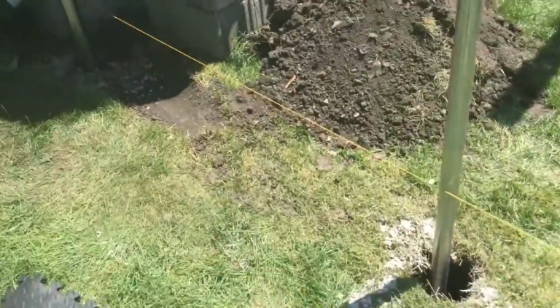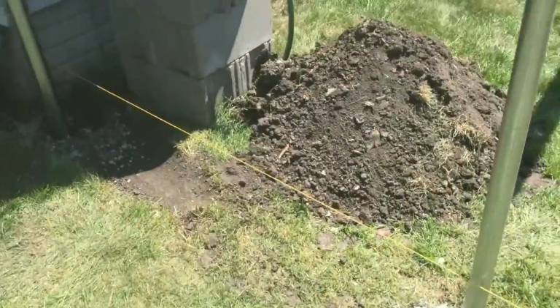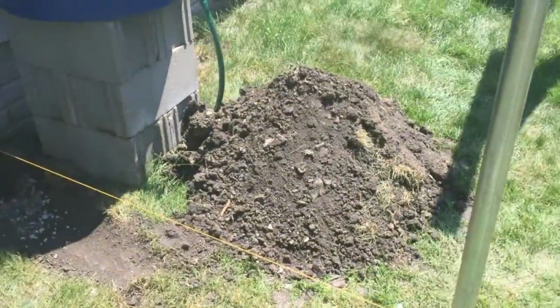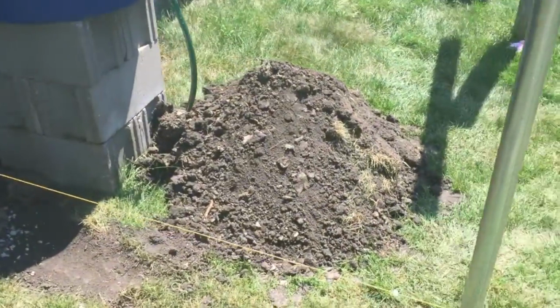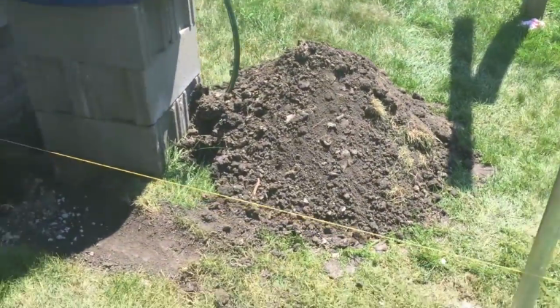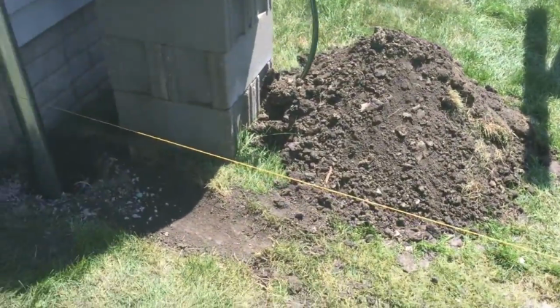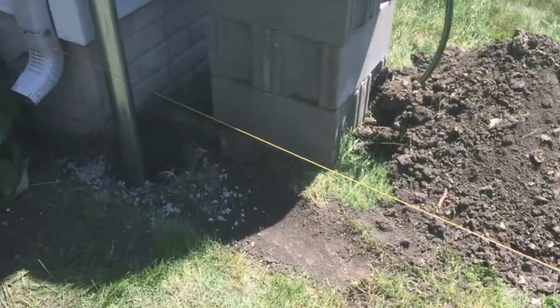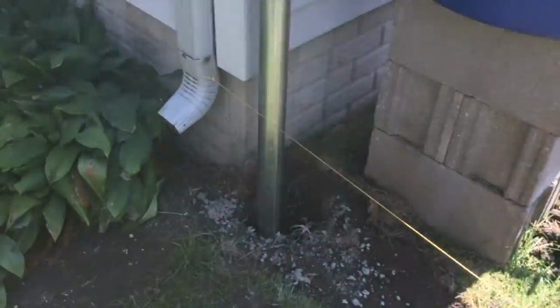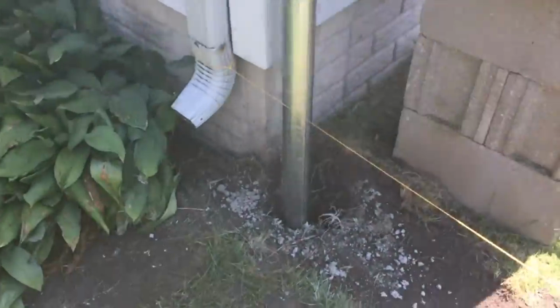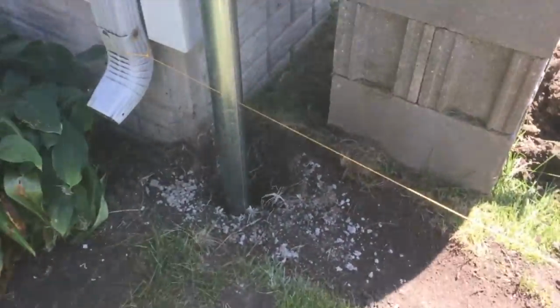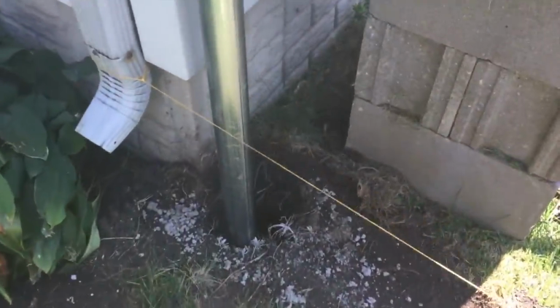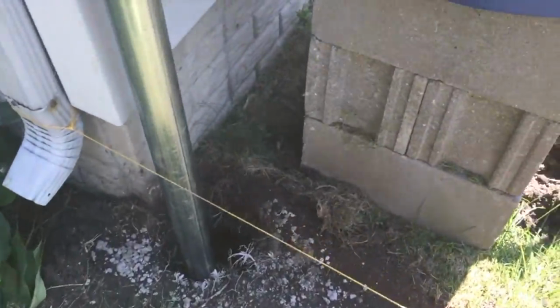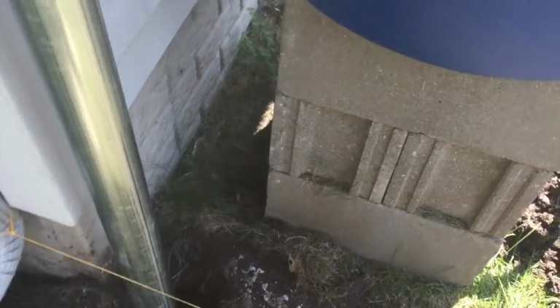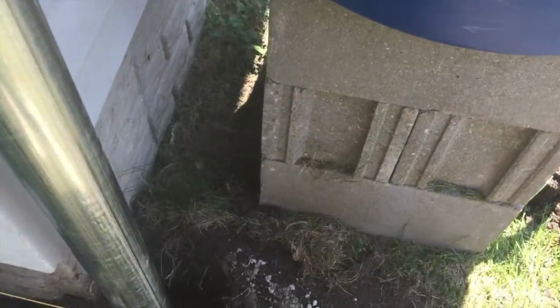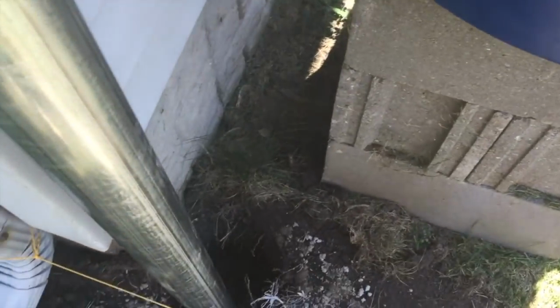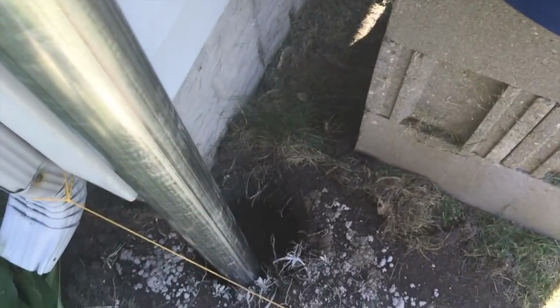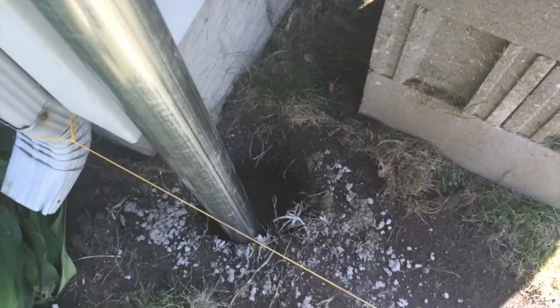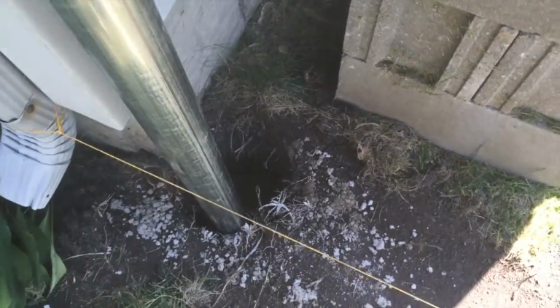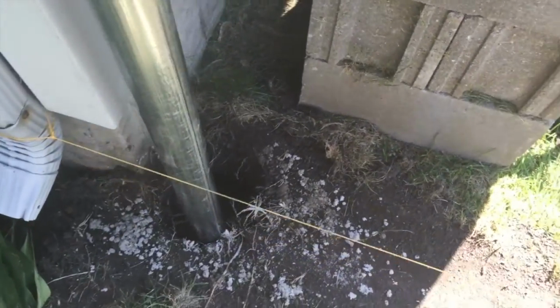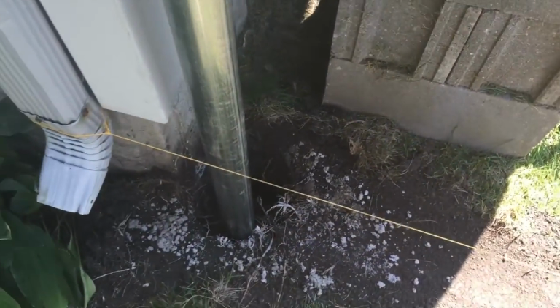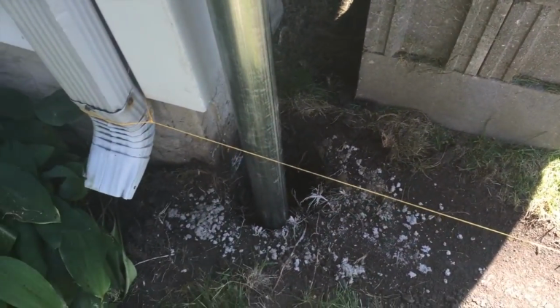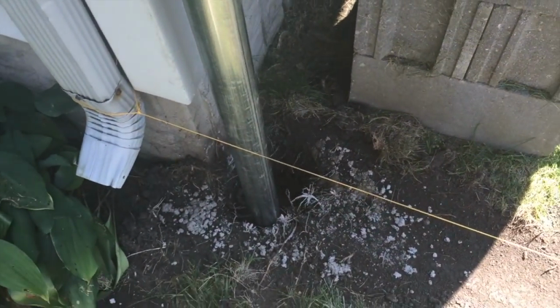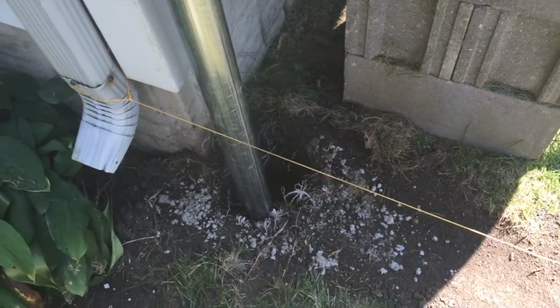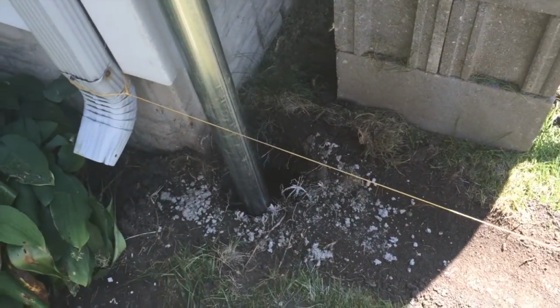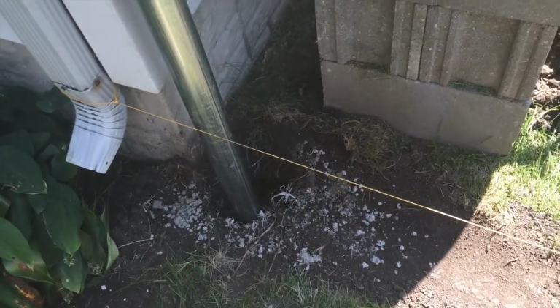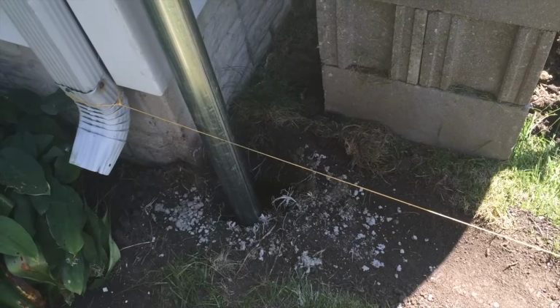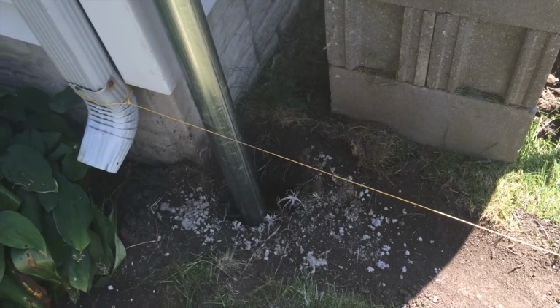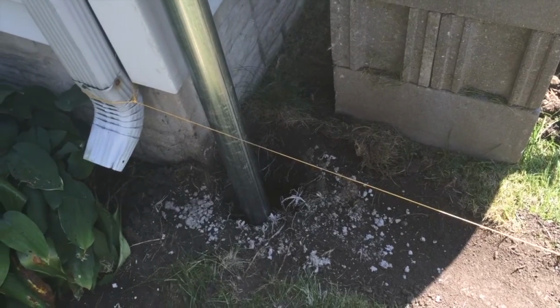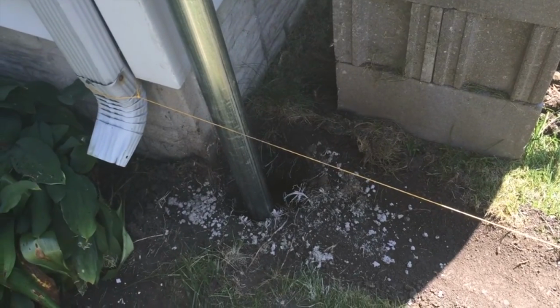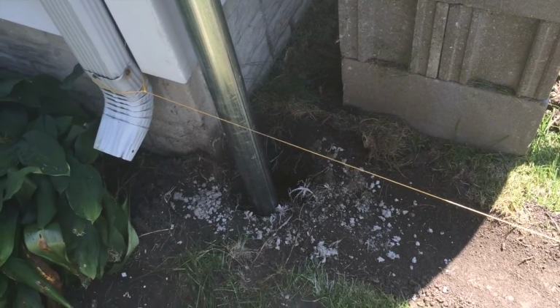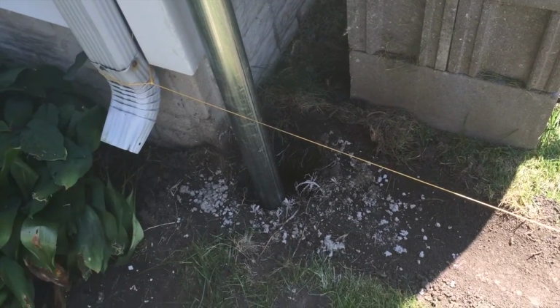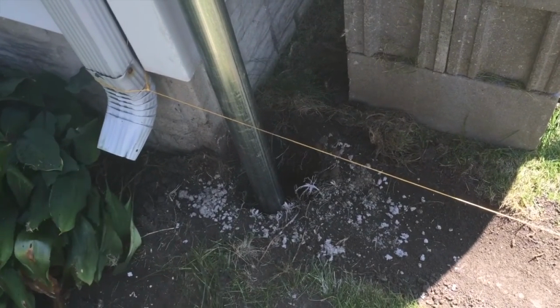I'm just backfilling with the dirt right now and tamping it down — add a couple inches, tamp it down, add a couple inches, tamp it down, until it's all the way to the top.